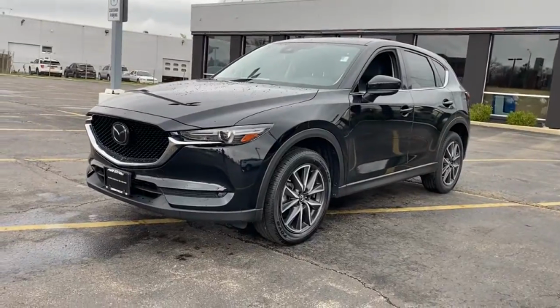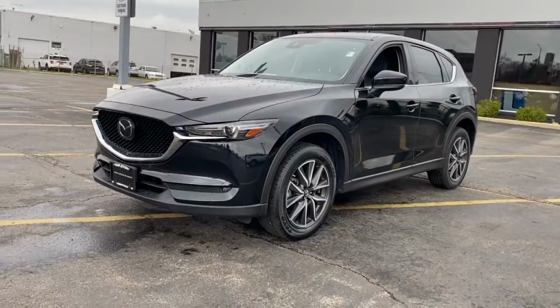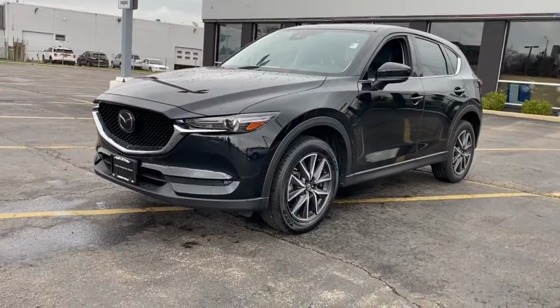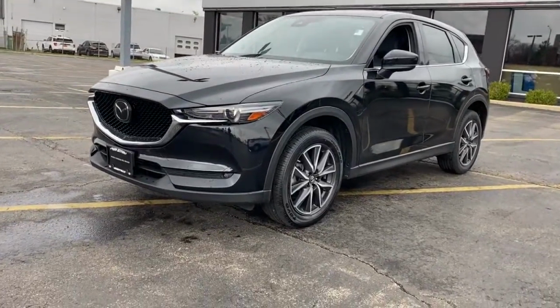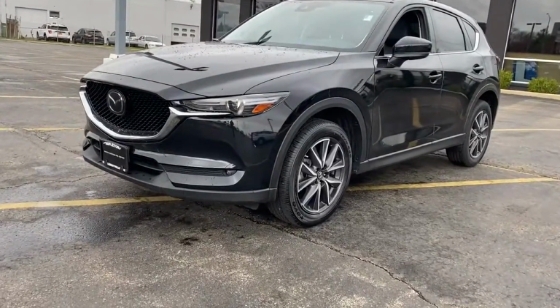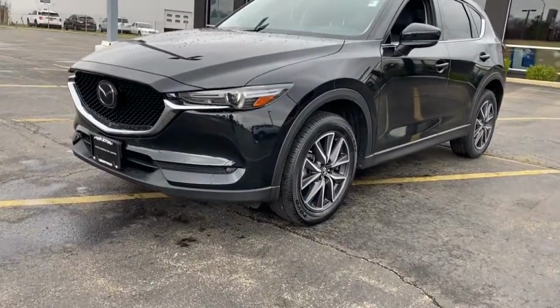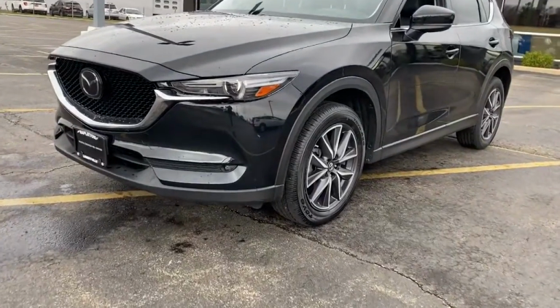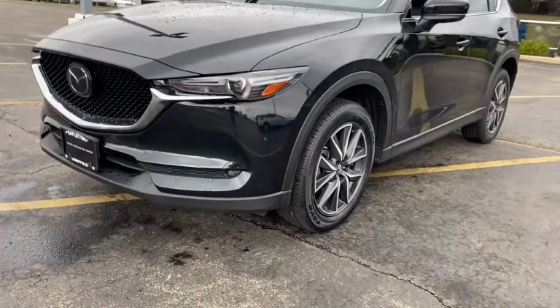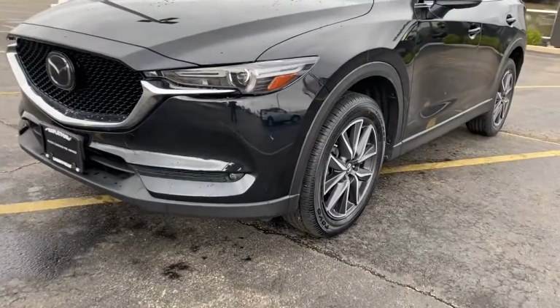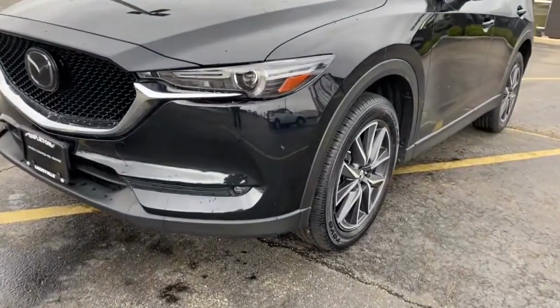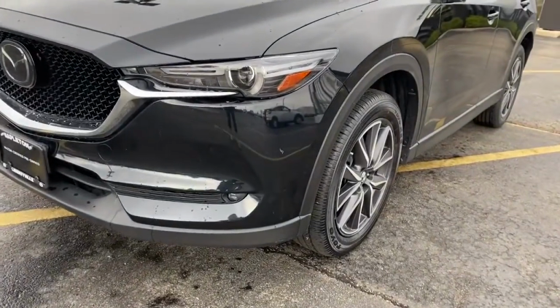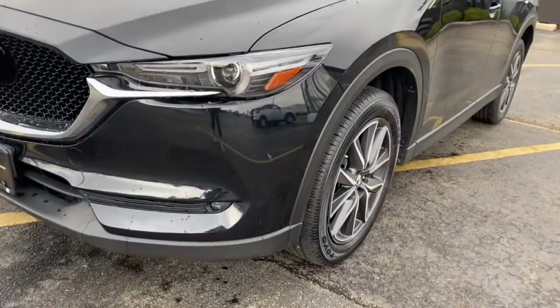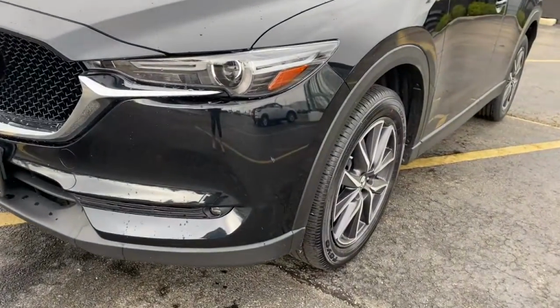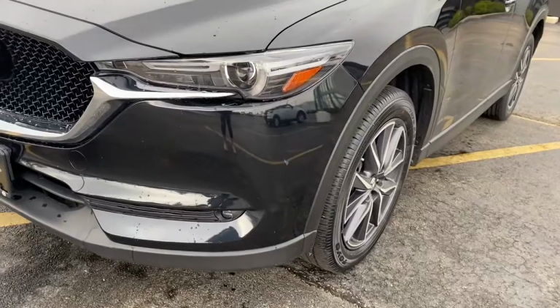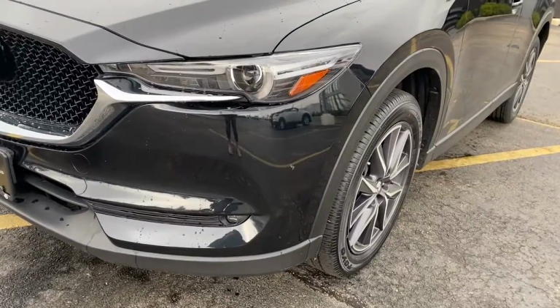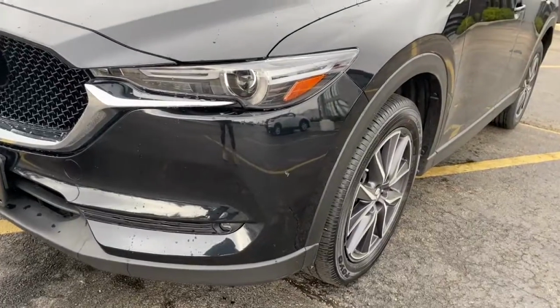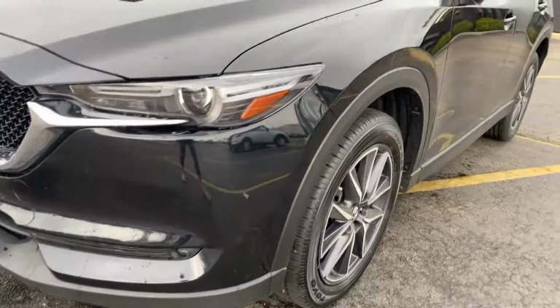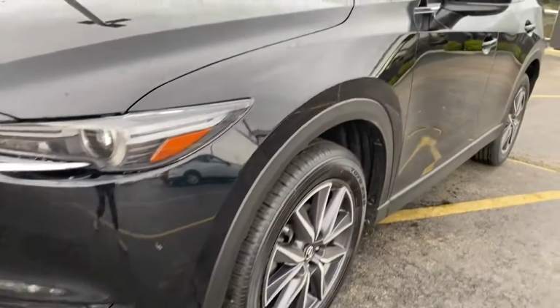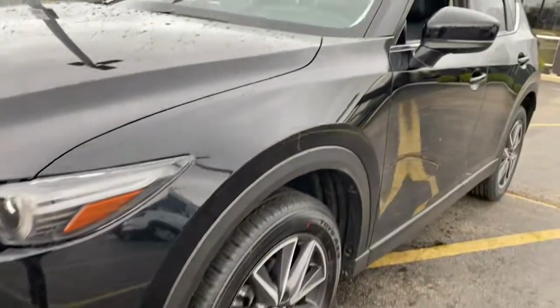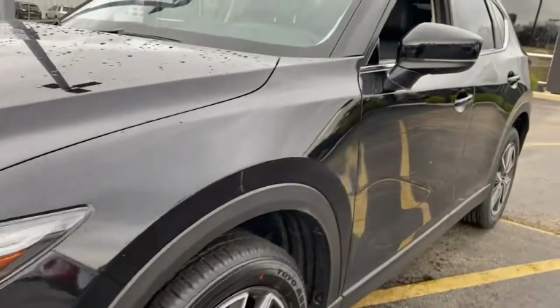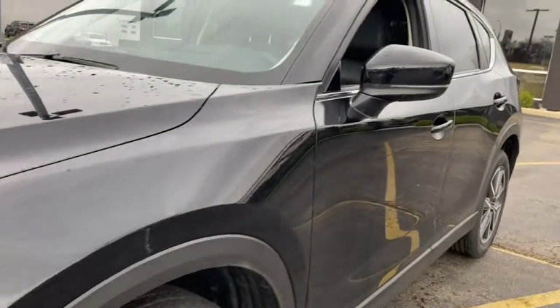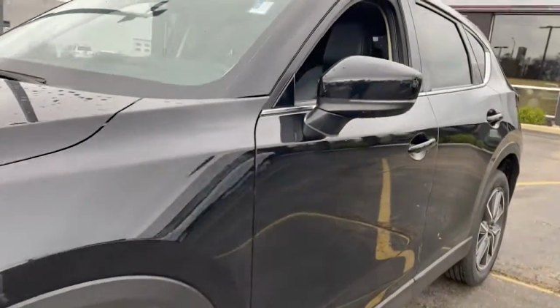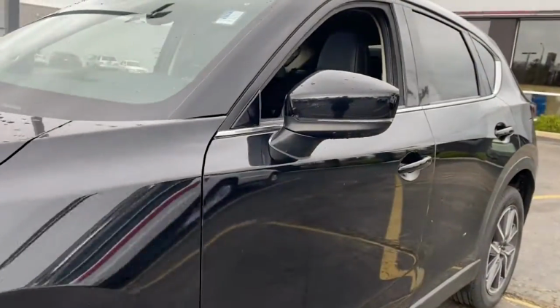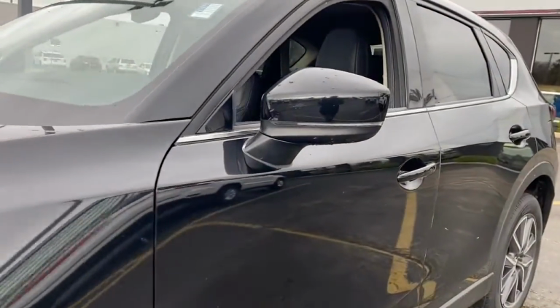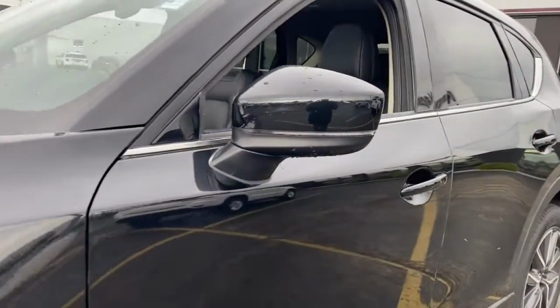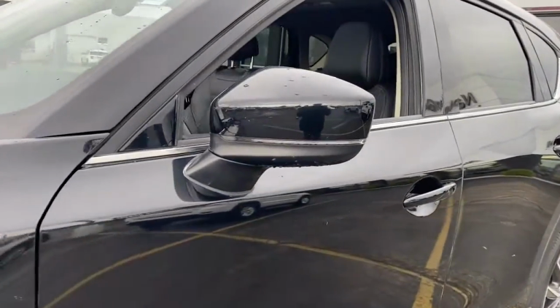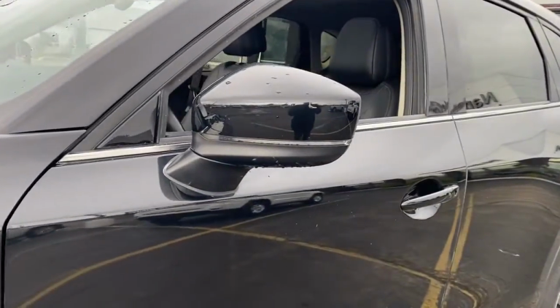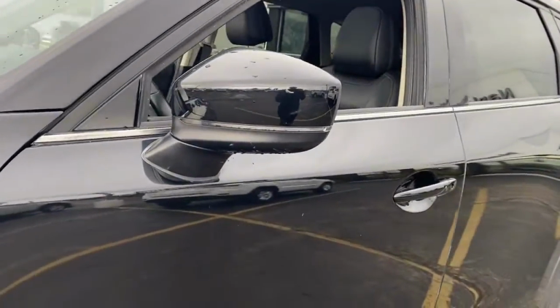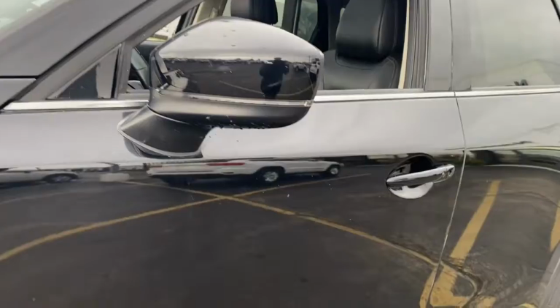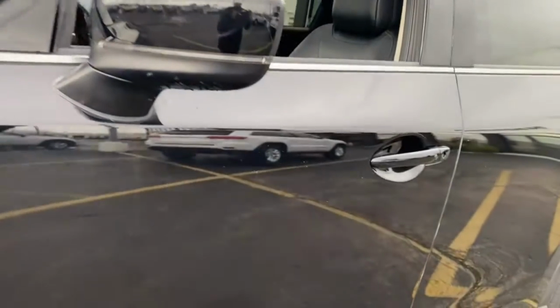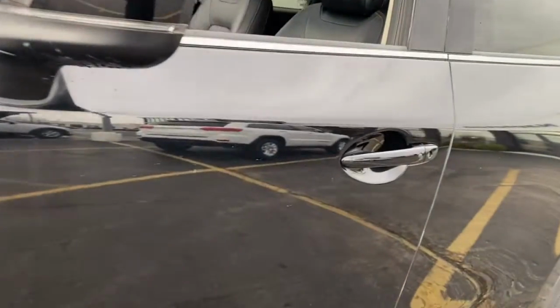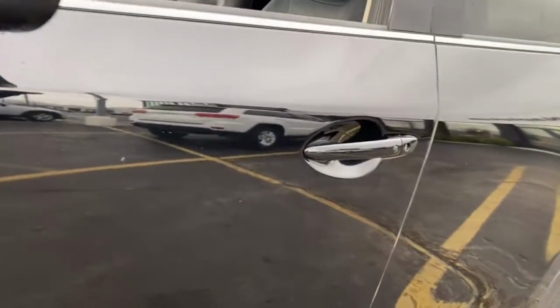Its excellent ride and cornering prowess make this upscale SUV a delight on country roads, and its exceptionally quiet cabin creates a soothing oasis wherever the journey takes you.